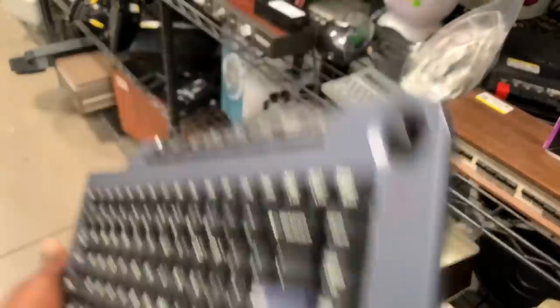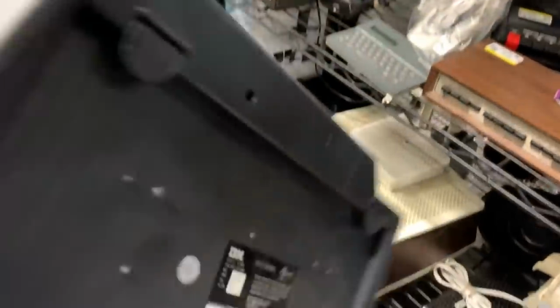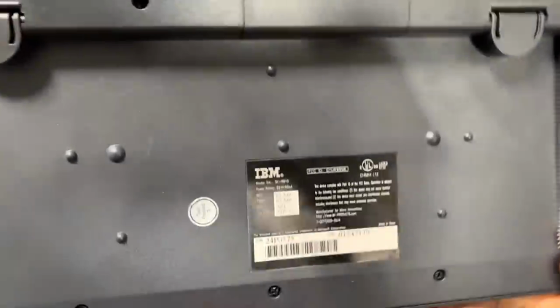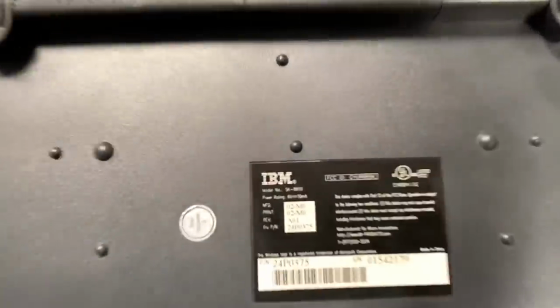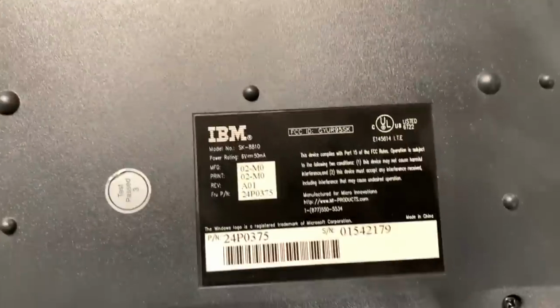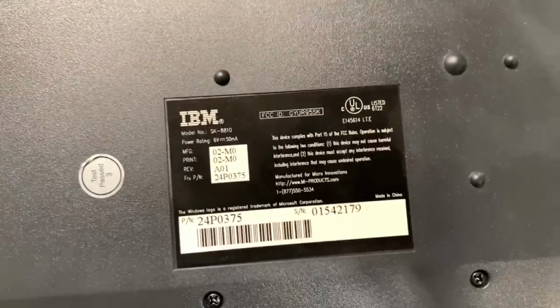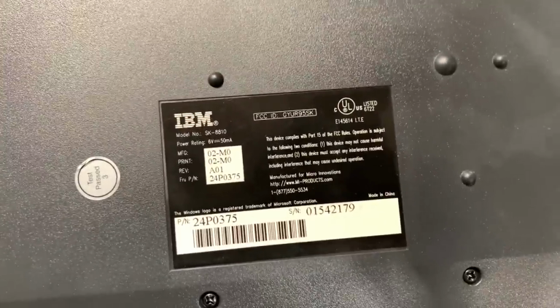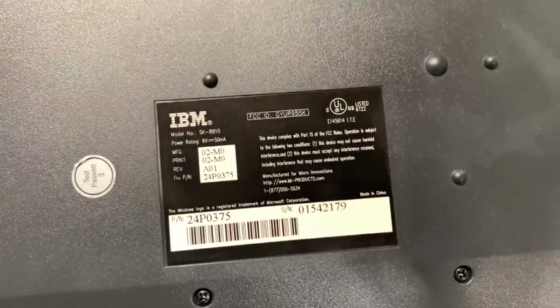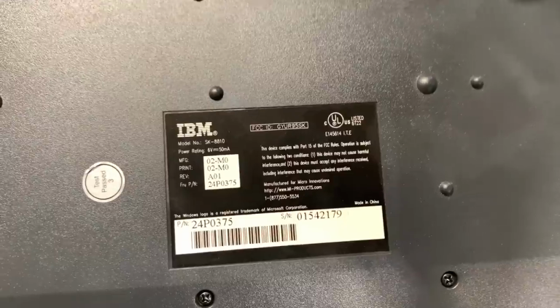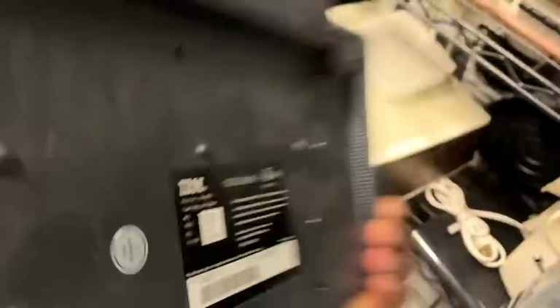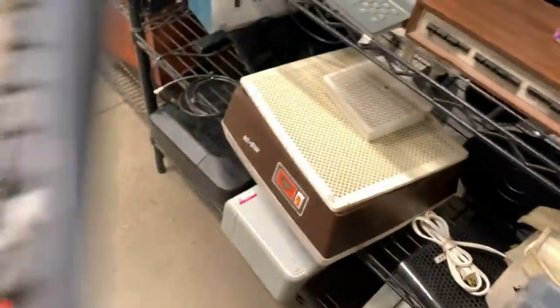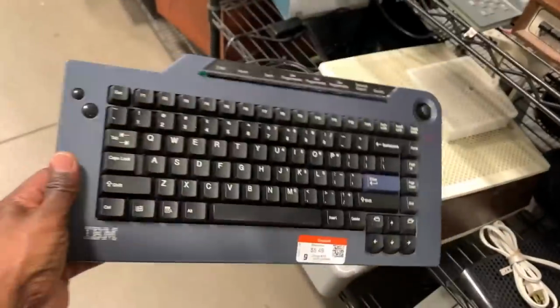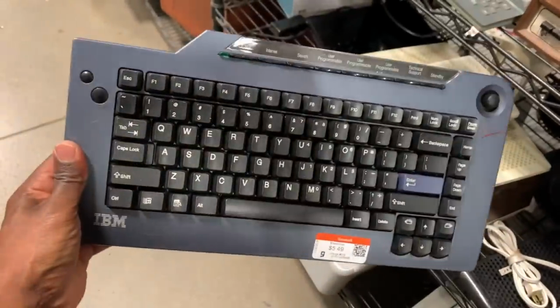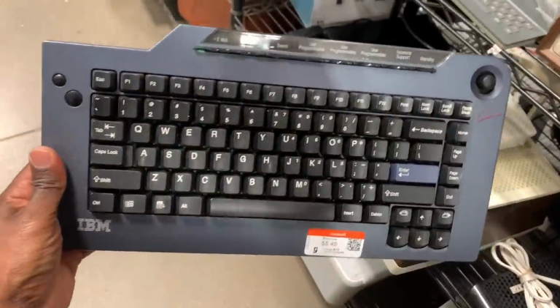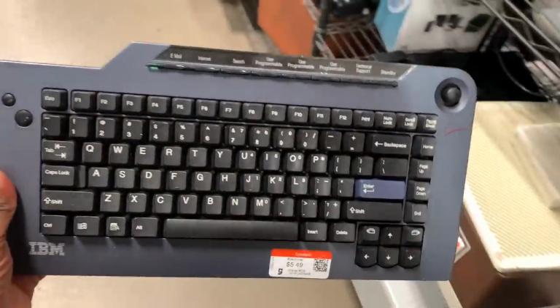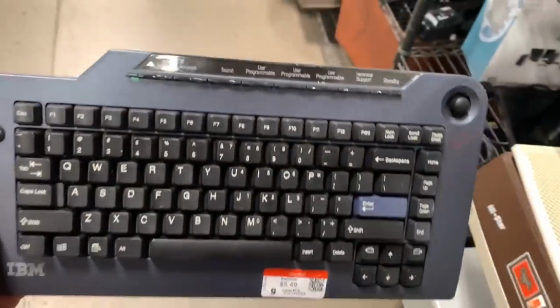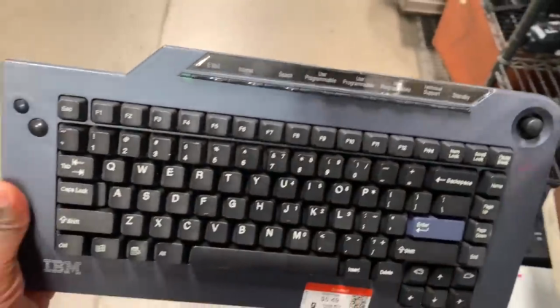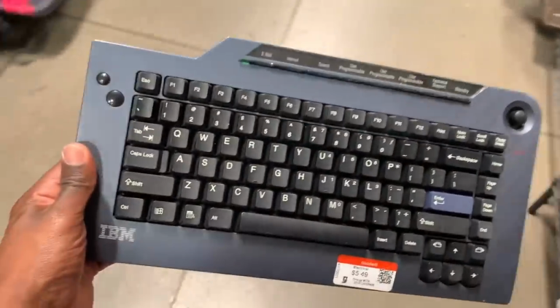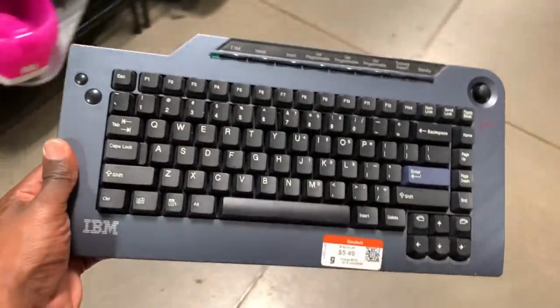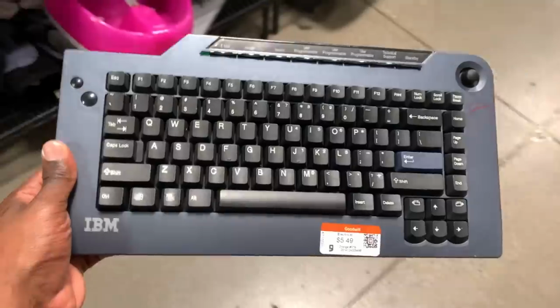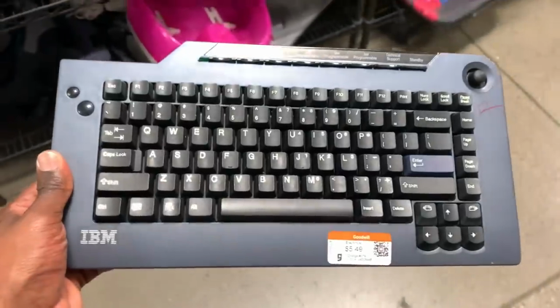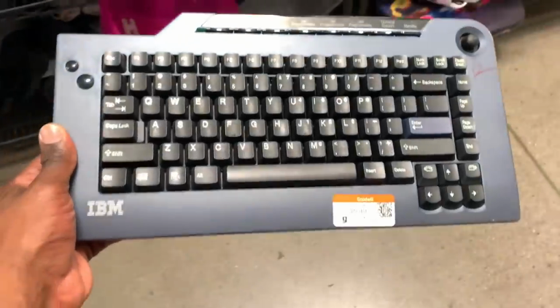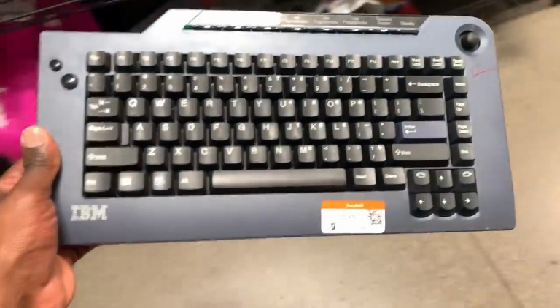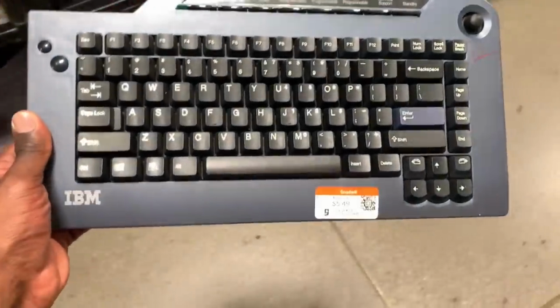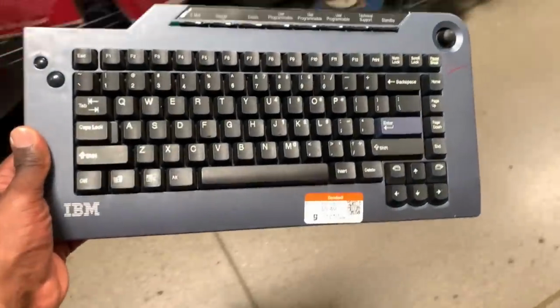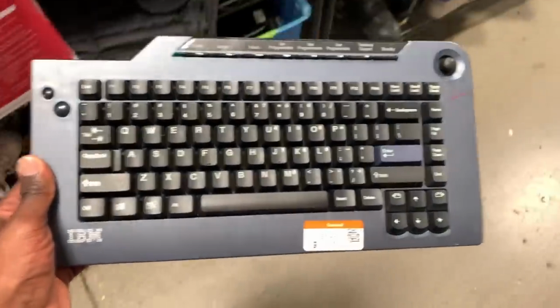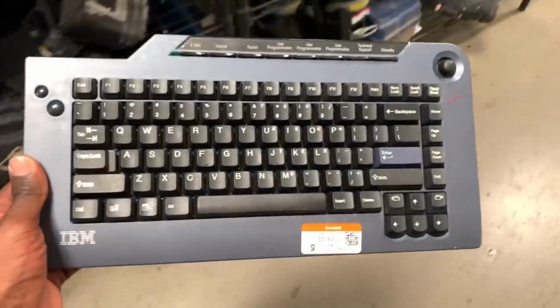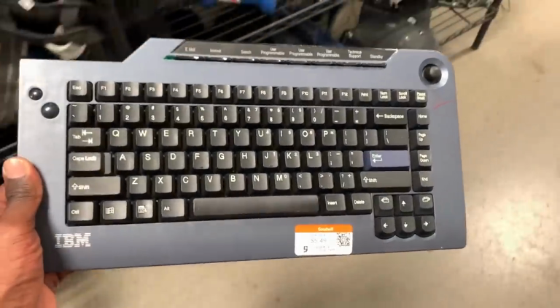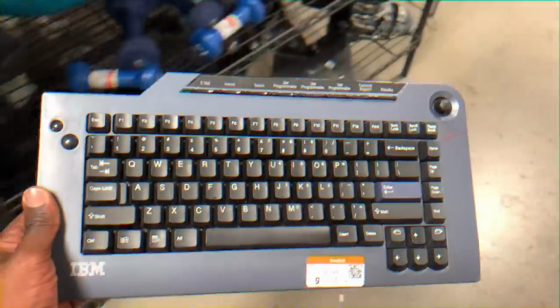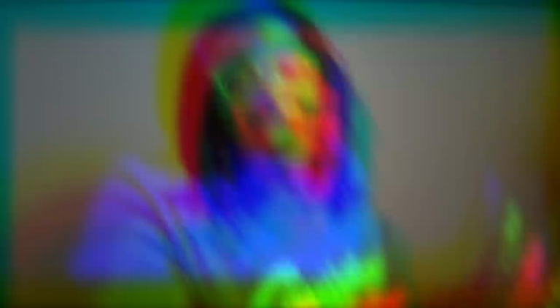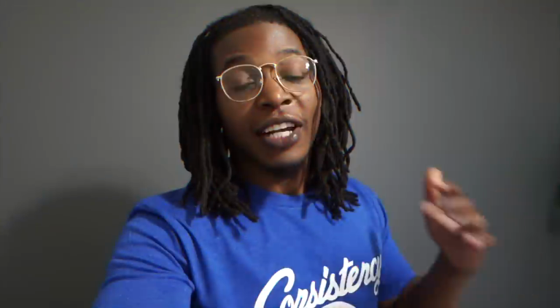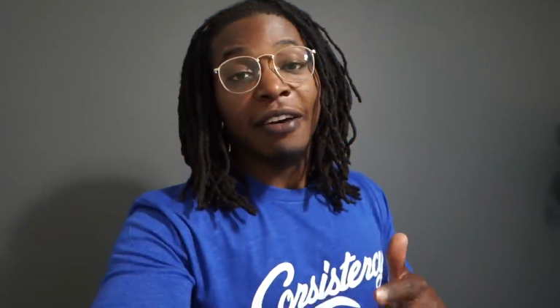Next came across an IBM keyboard in really good condition. I've usually been selling keyboards anywhere between 40 to 50 bucks; this one in particular I'd probably get closer to 40 bucks. But for only $5.49, definitely a decent amount of profit — worth taking a chance on.